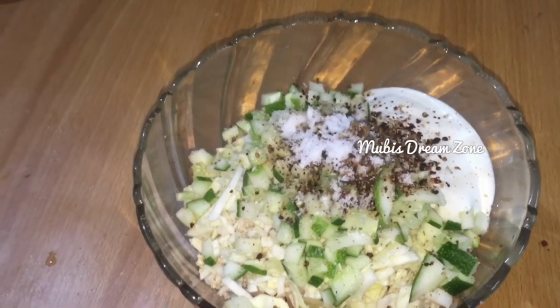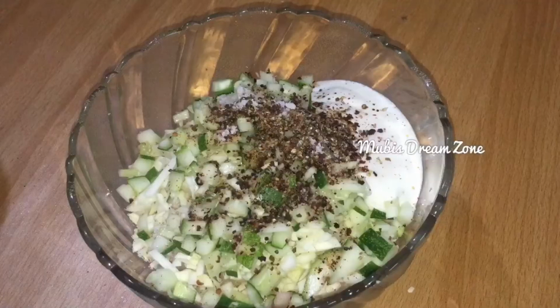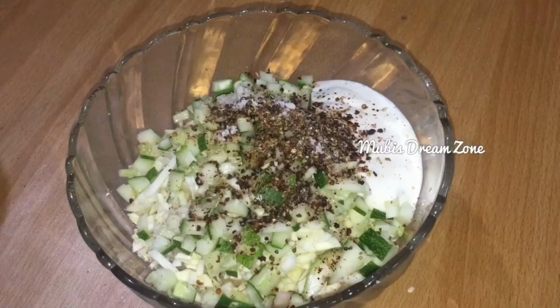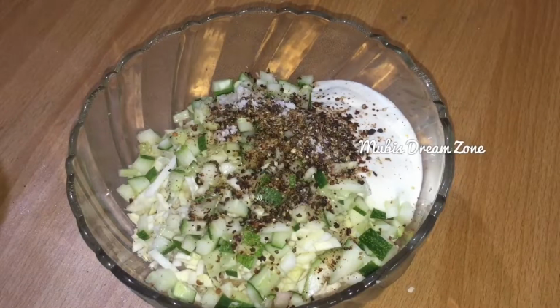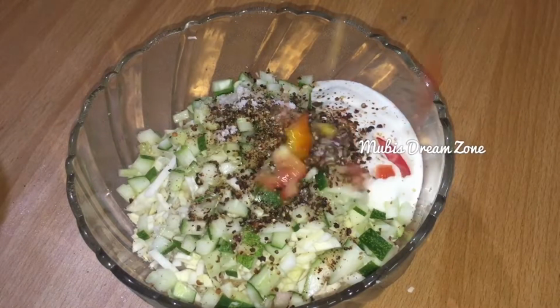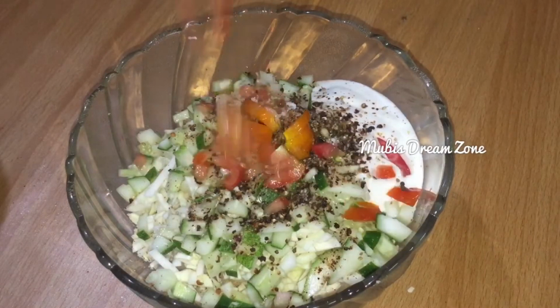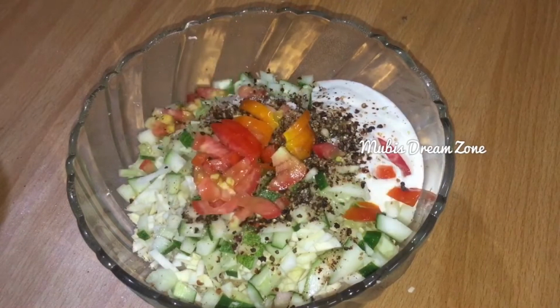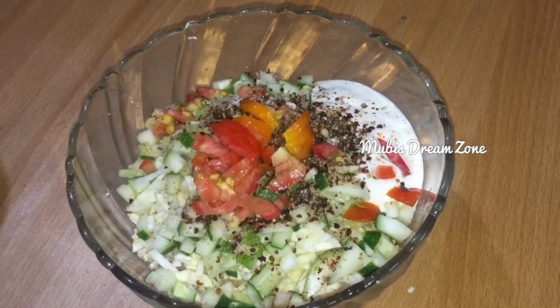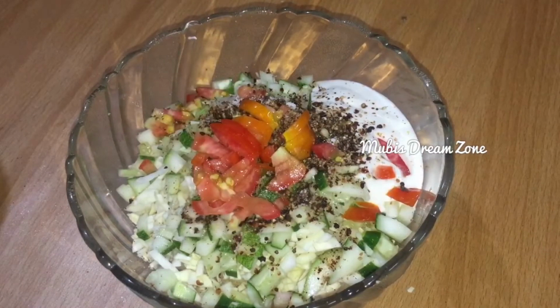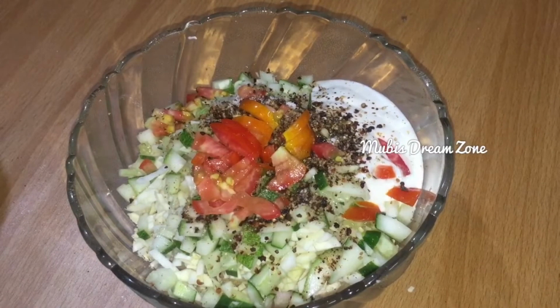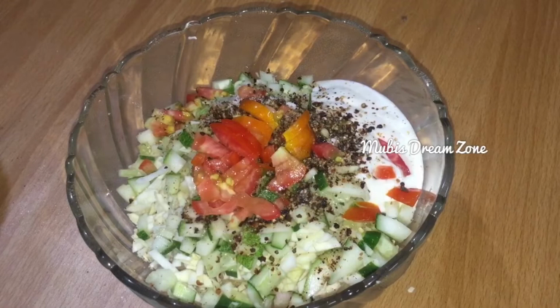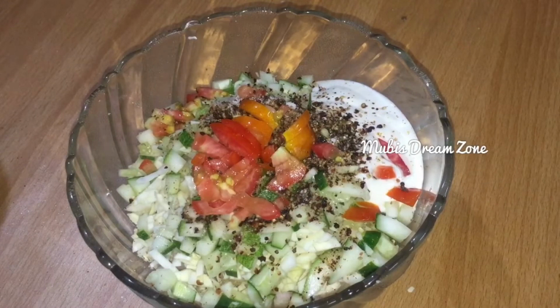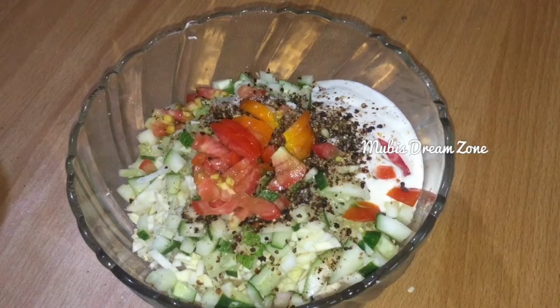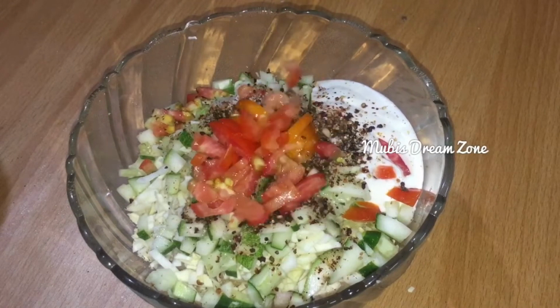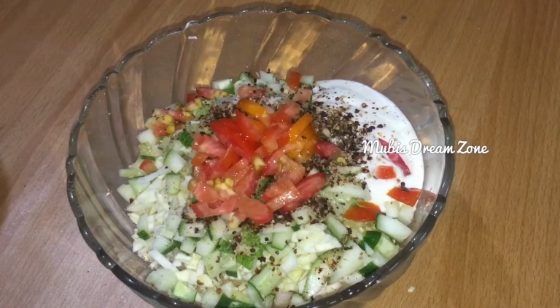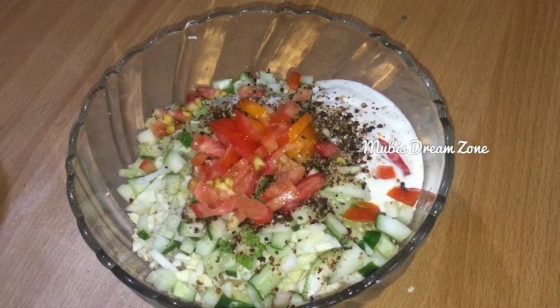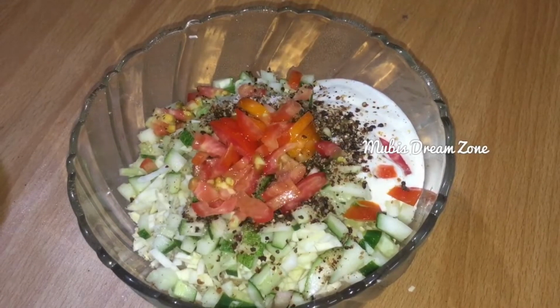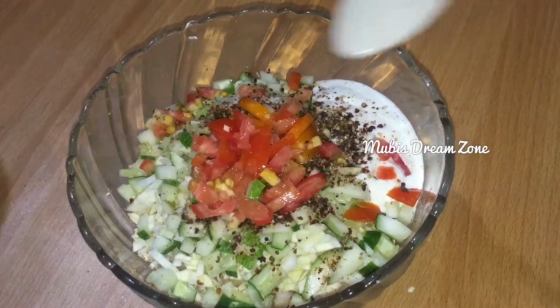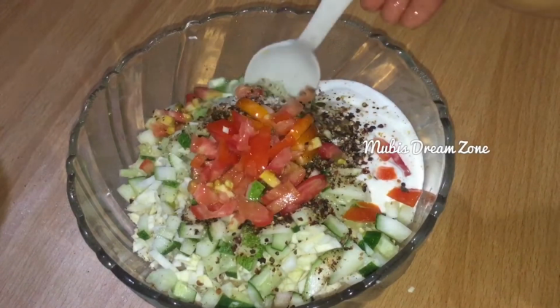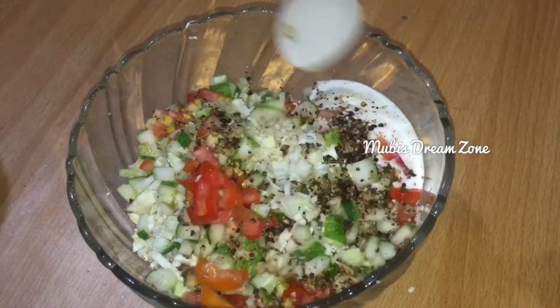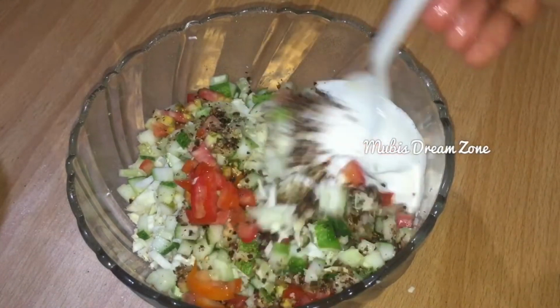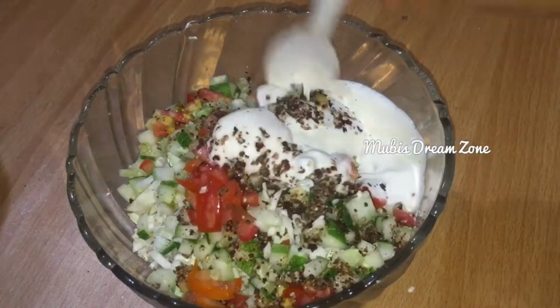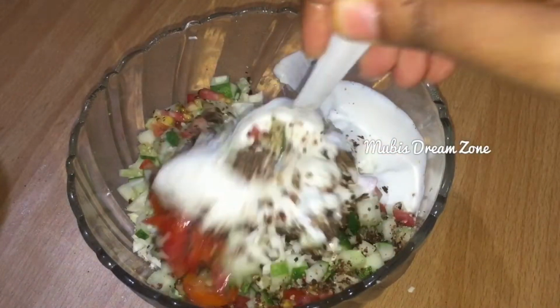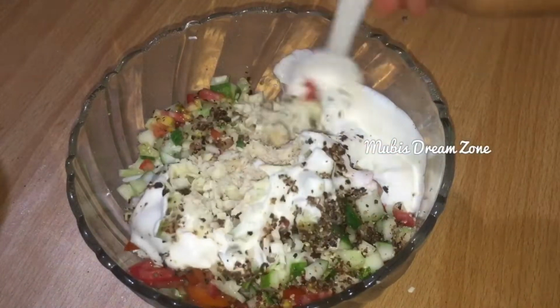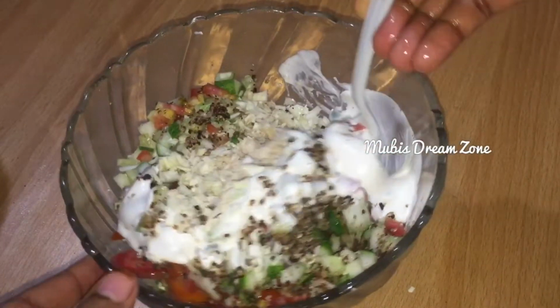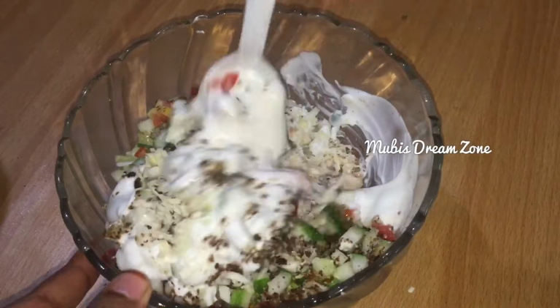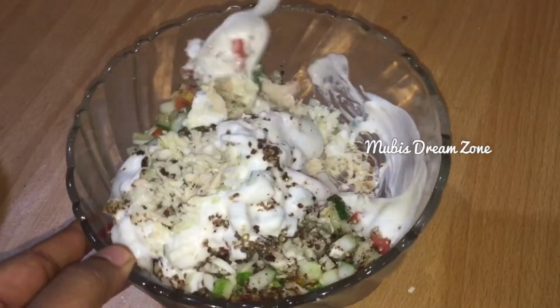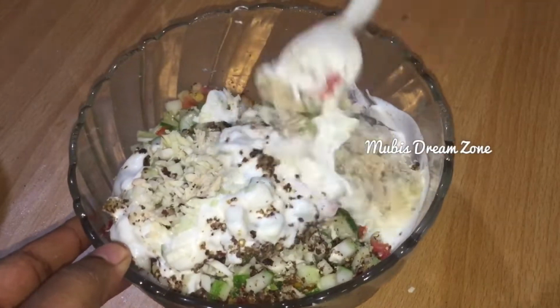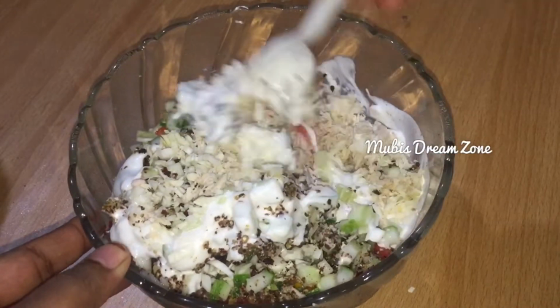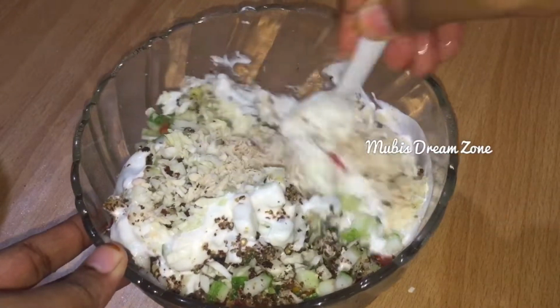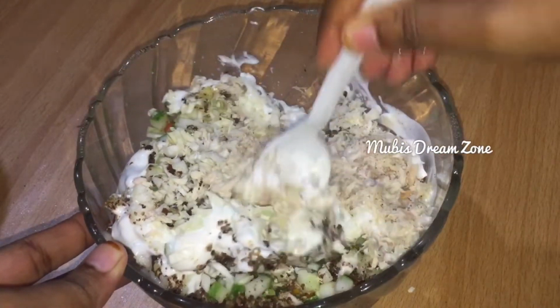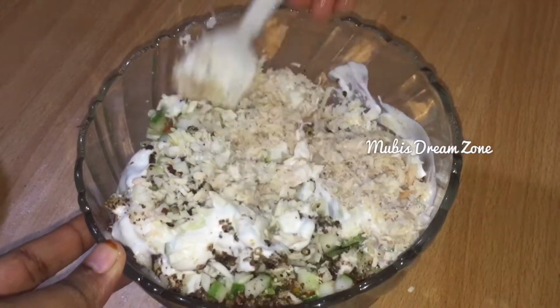Add mayonnaise, a small cup of ketchup, a small cup of cabbage, and a medium-sized cup of cabbage.